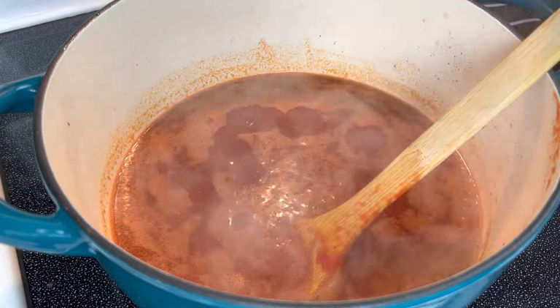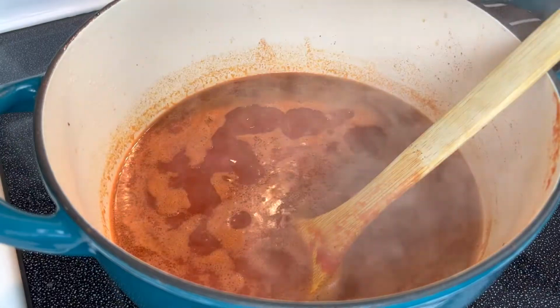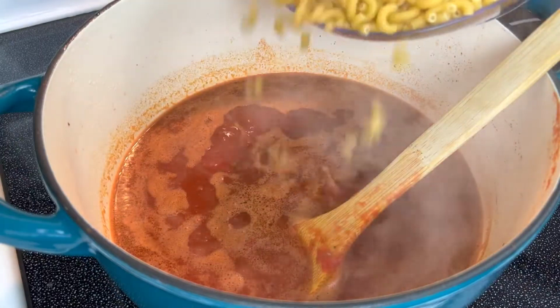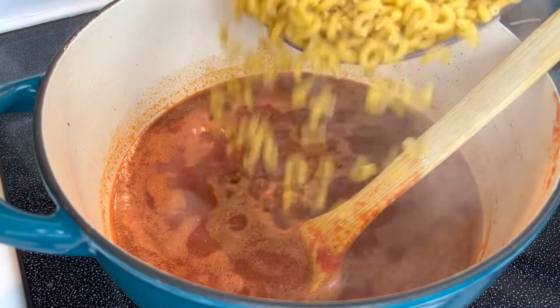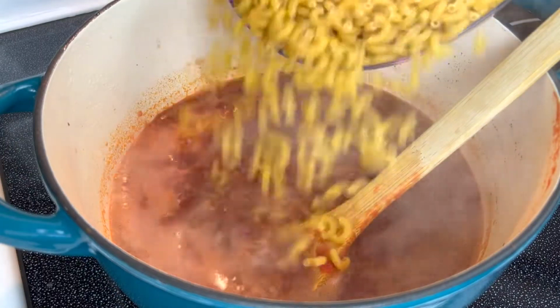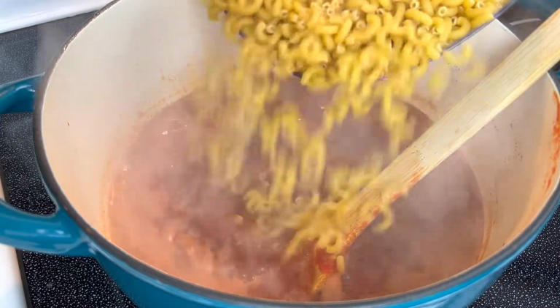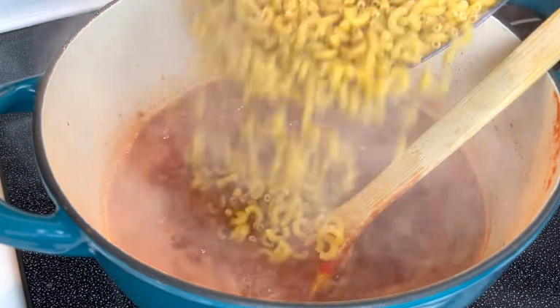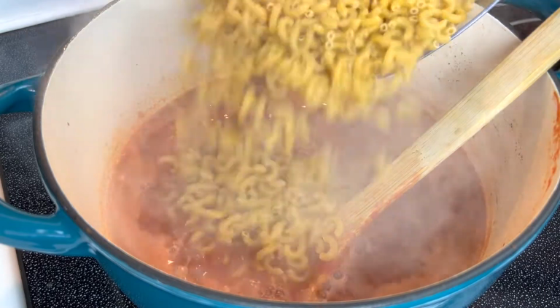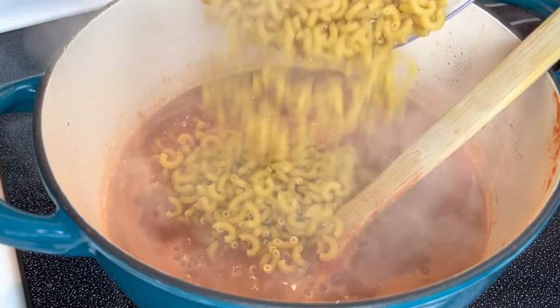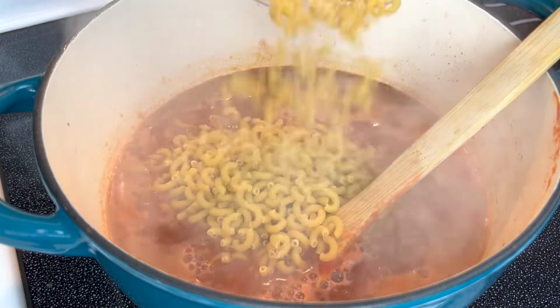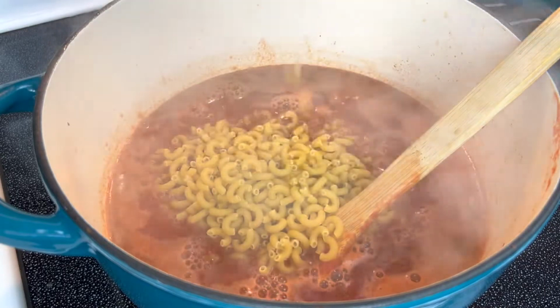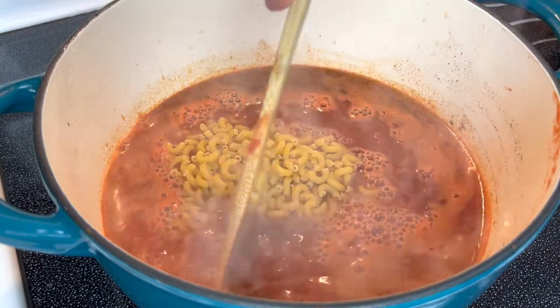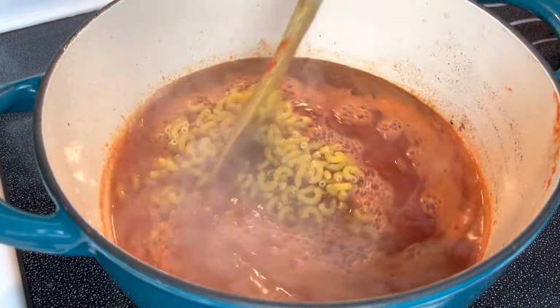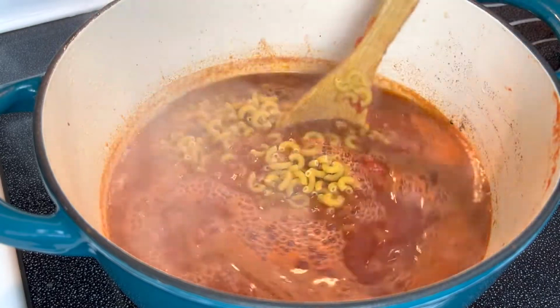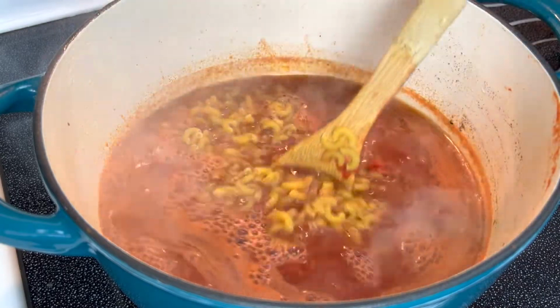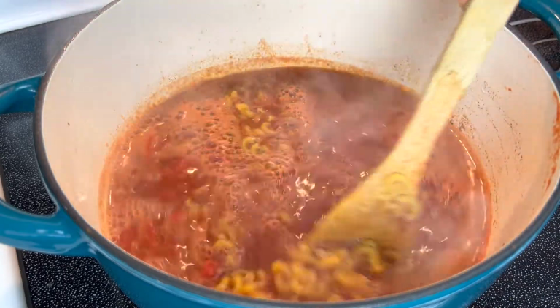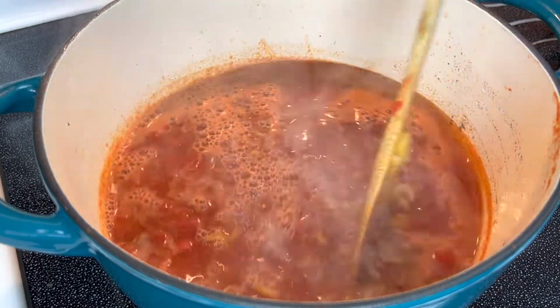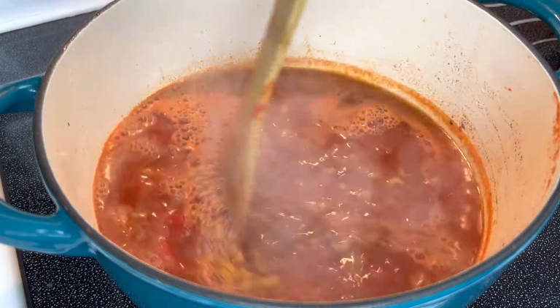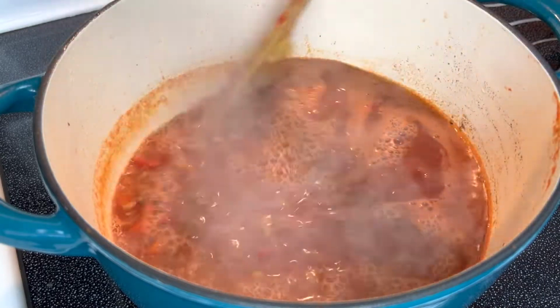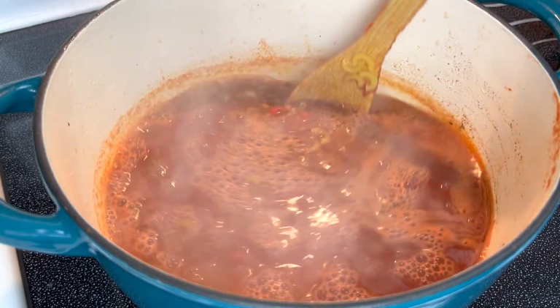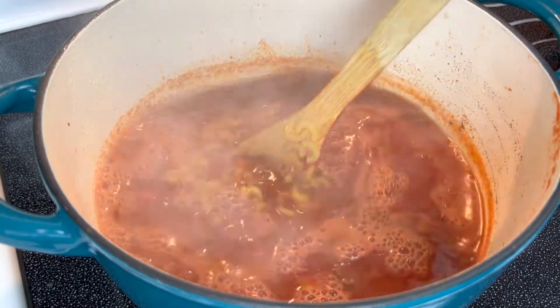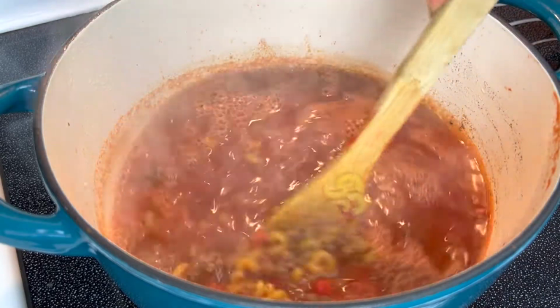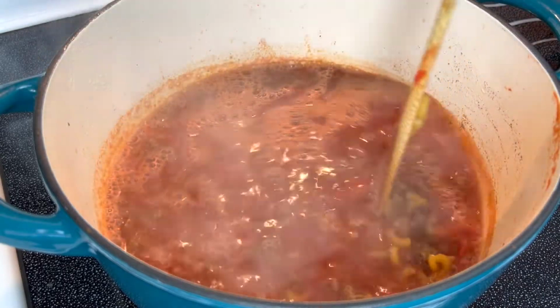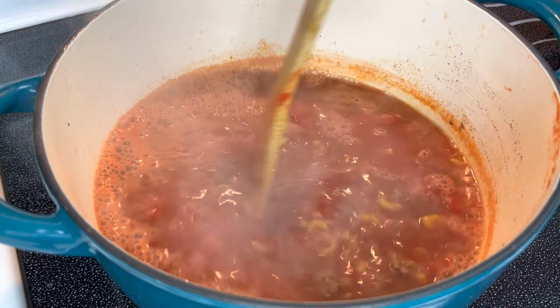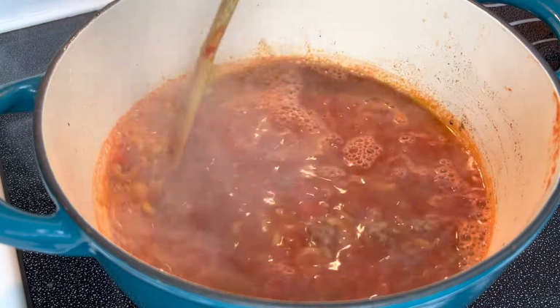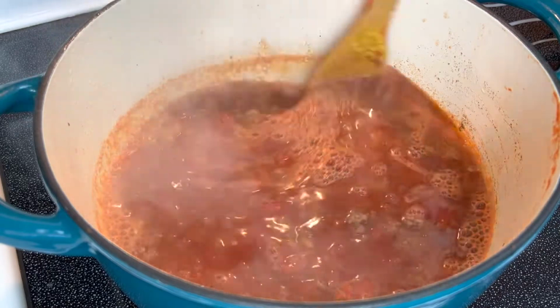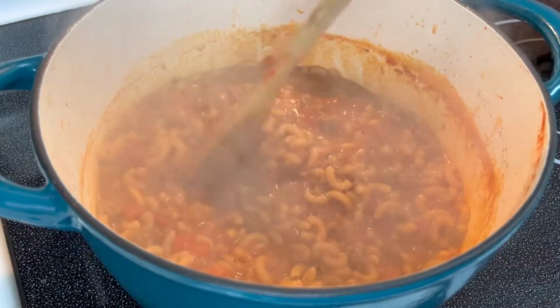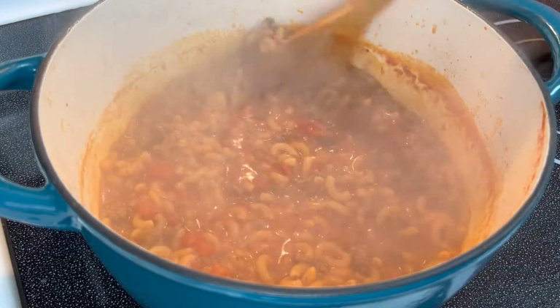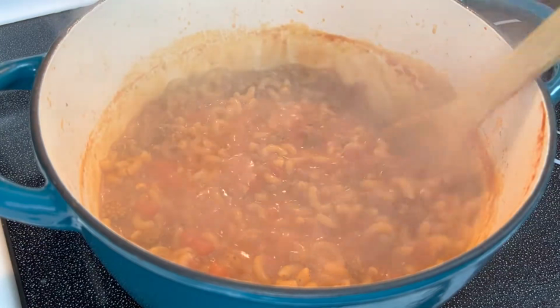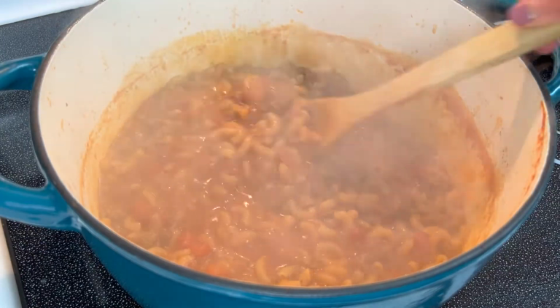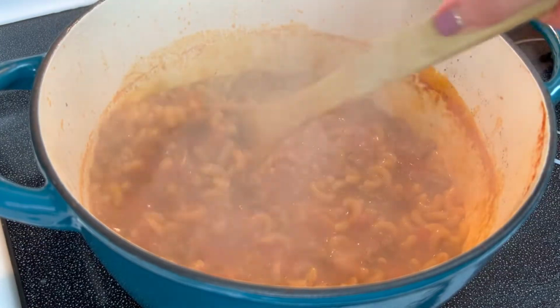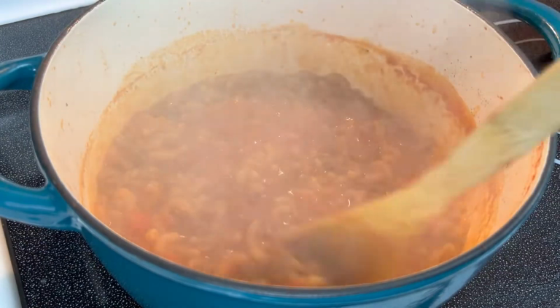Once boiling, add in the macaroni noodles and cook for 7-8 minutes, stirring occasionally until some of the liquid has absorbed down and the noodles are al dente.